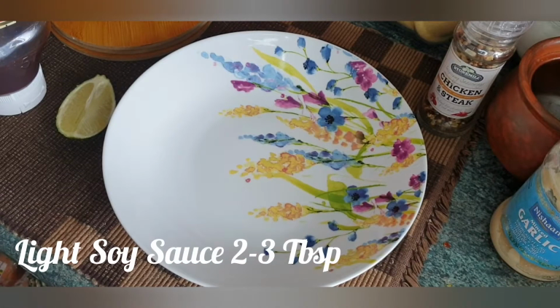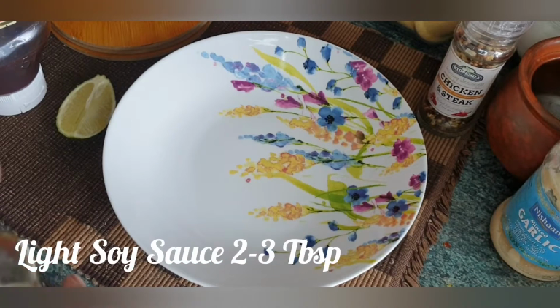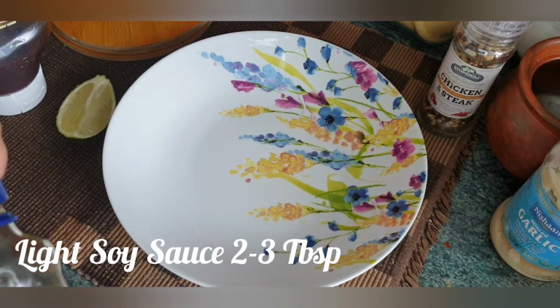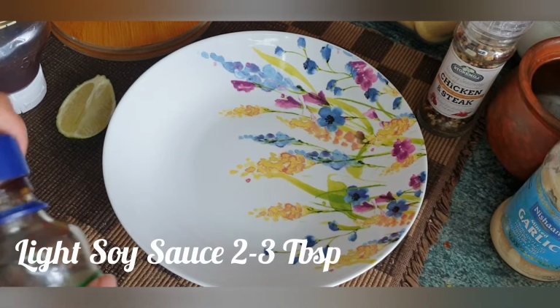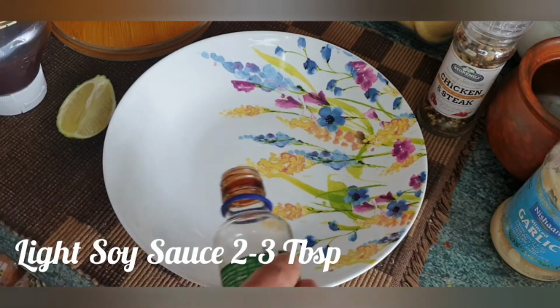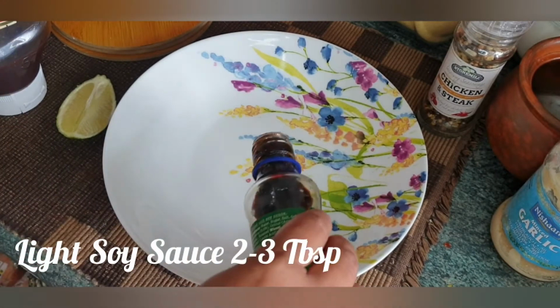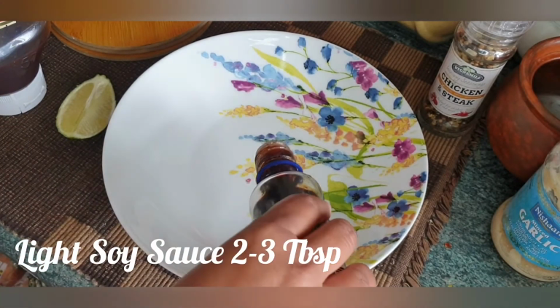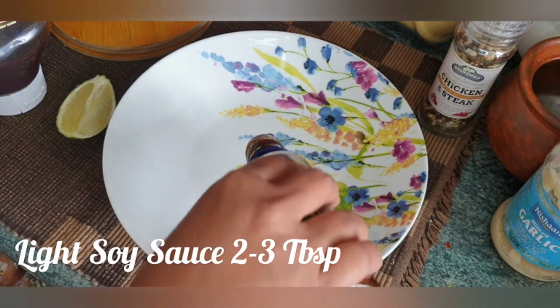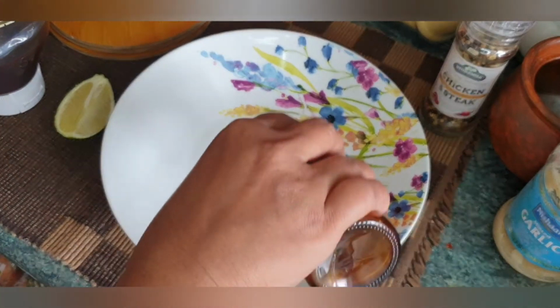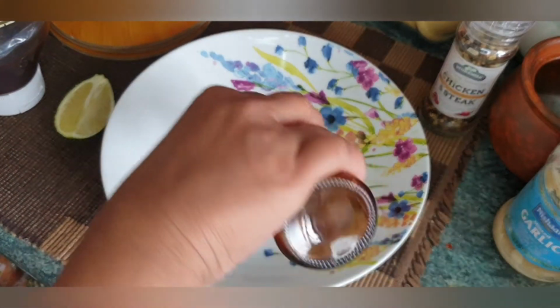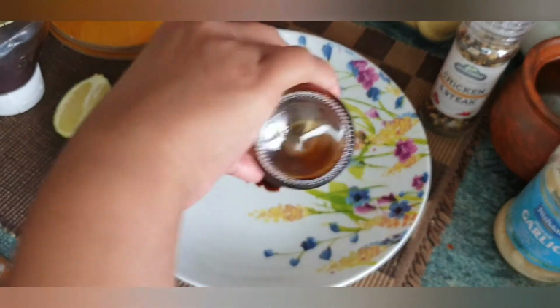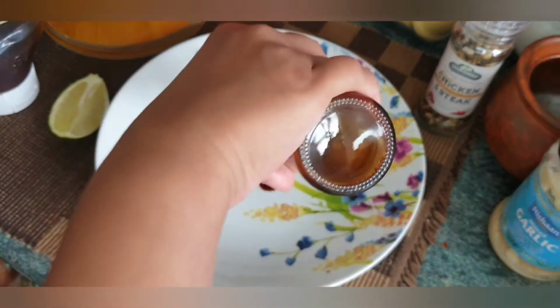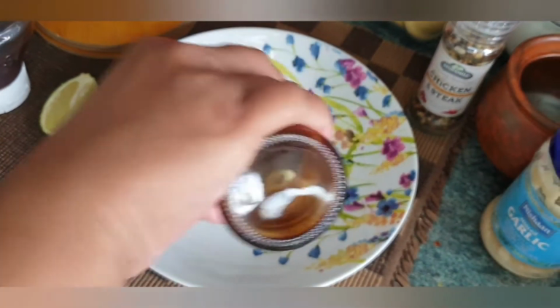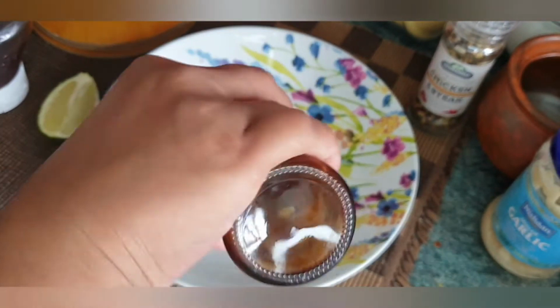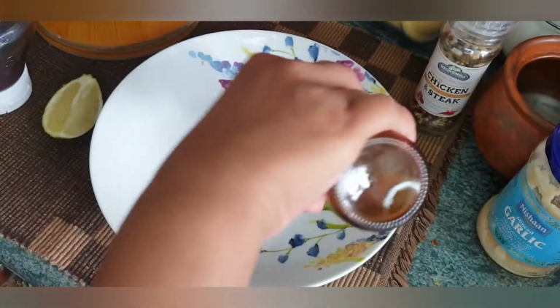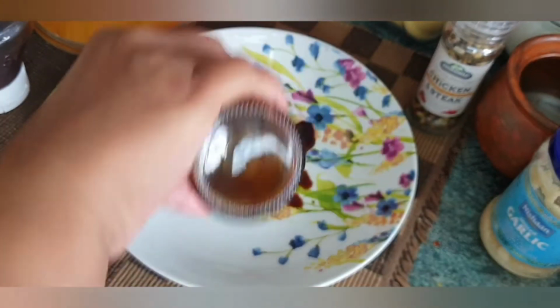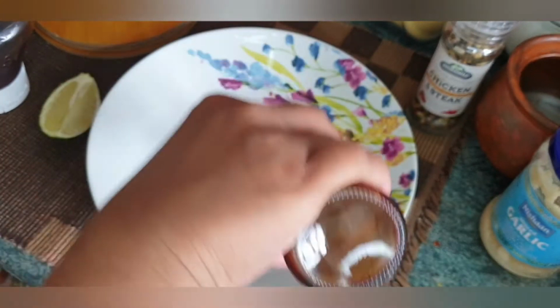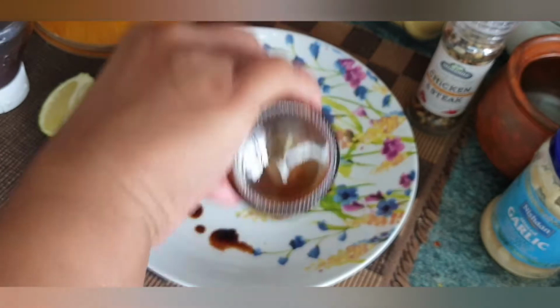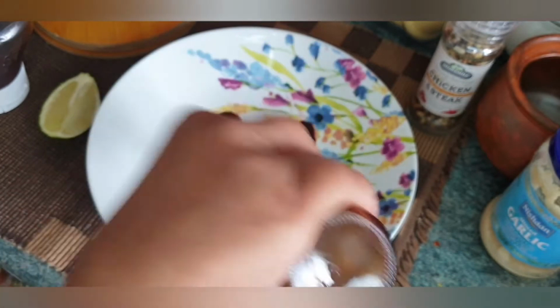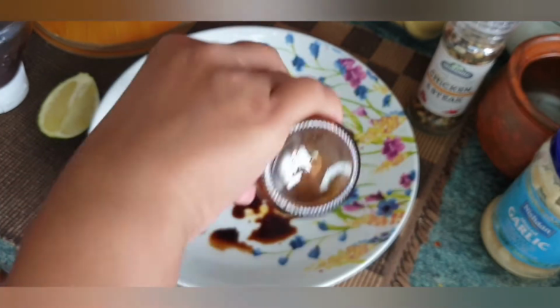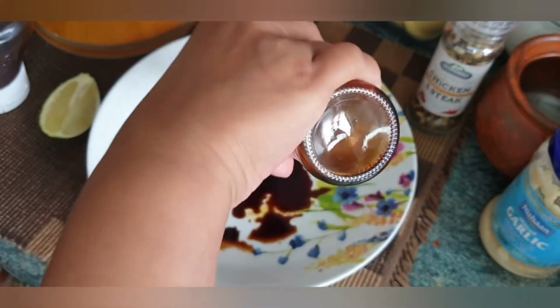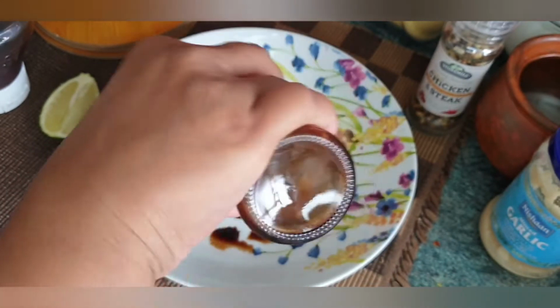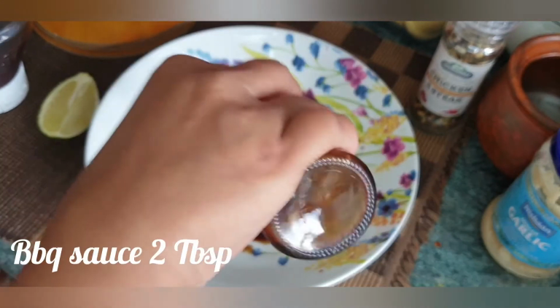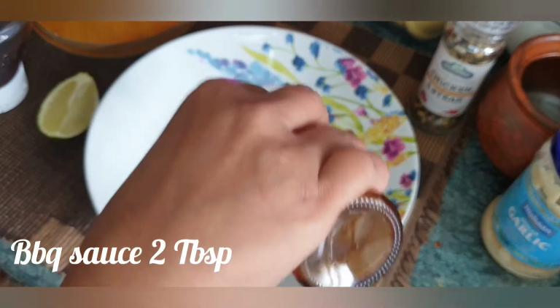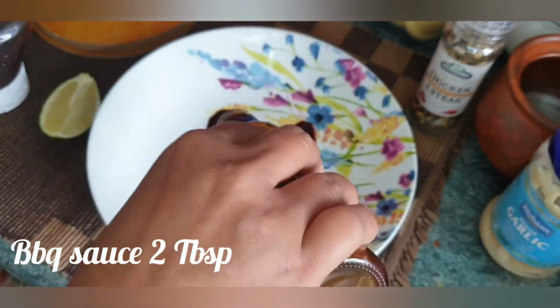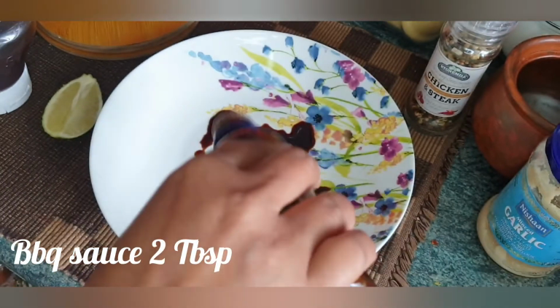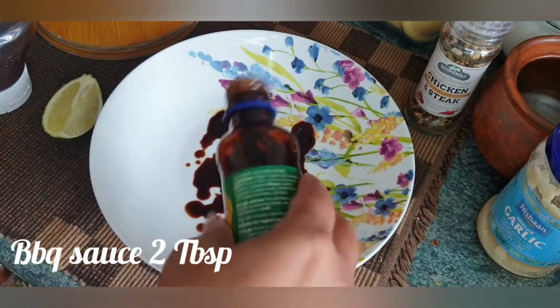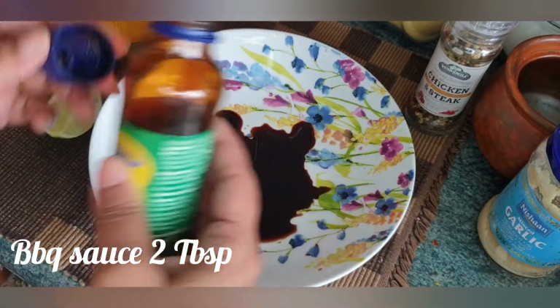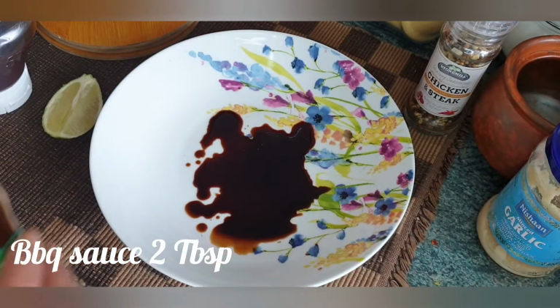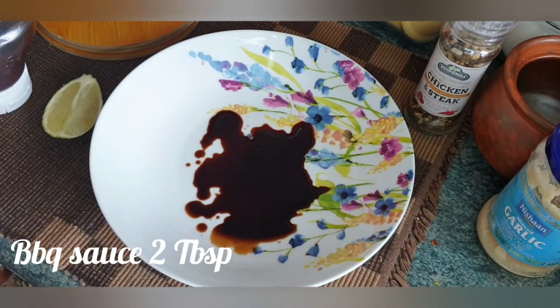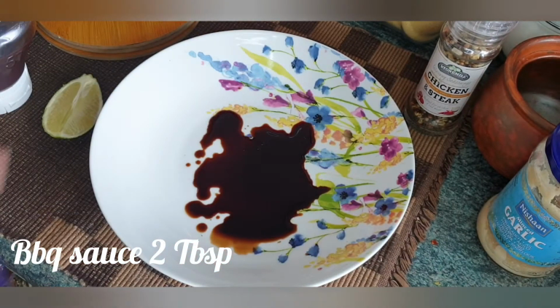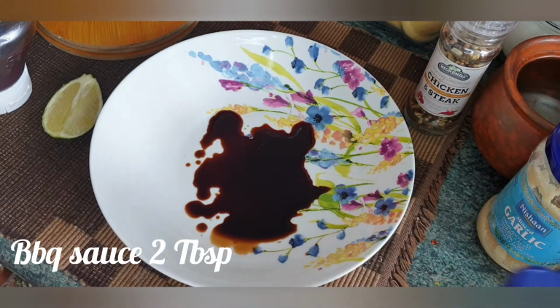I will make a lot of marination. I am going to add light soy sauce. Light soy sauce is very flavorful — I prefer light soy sauce.